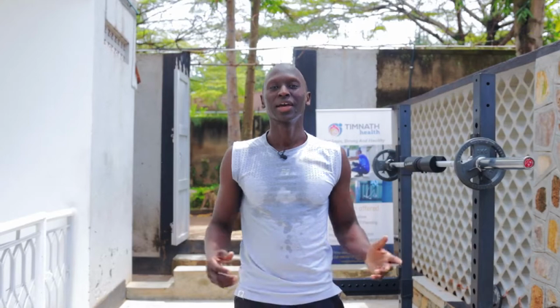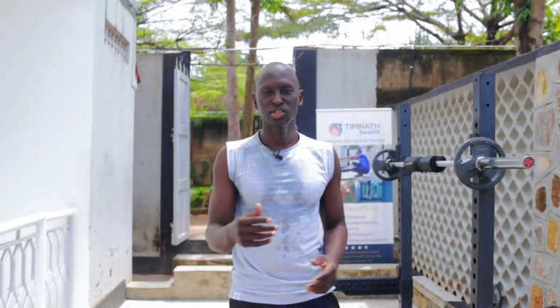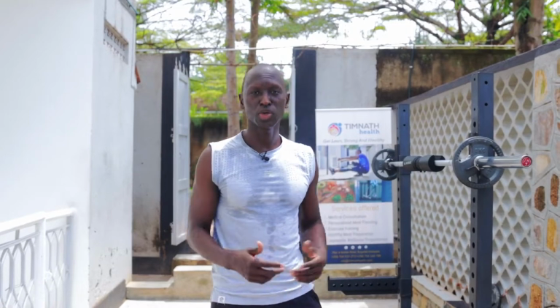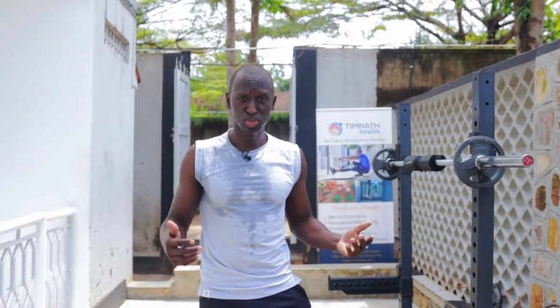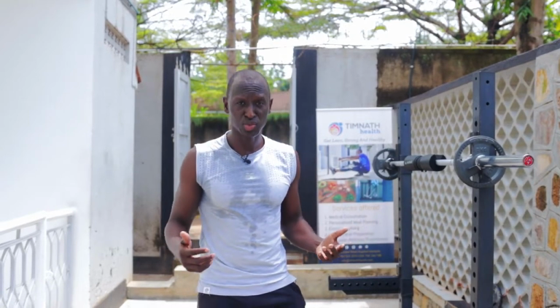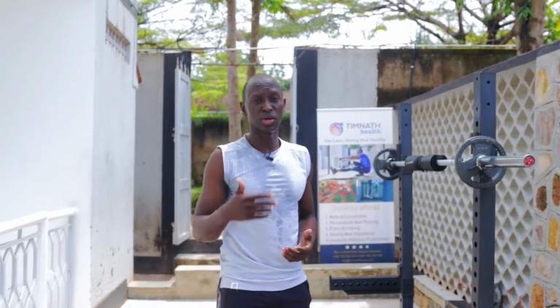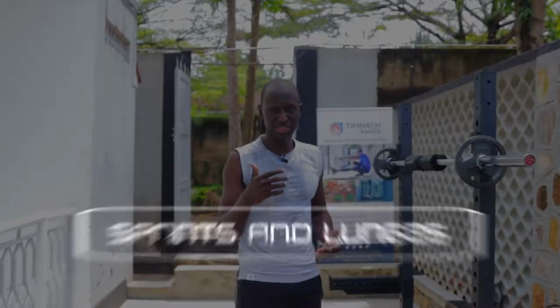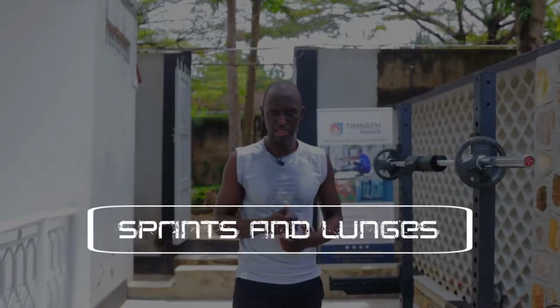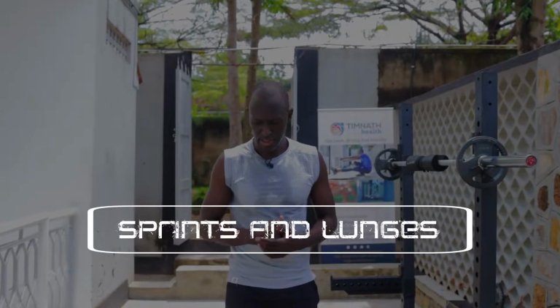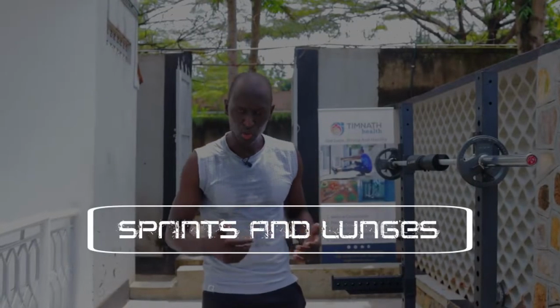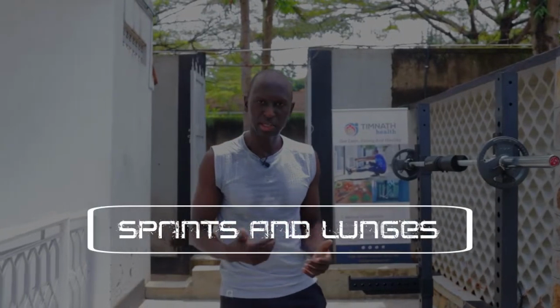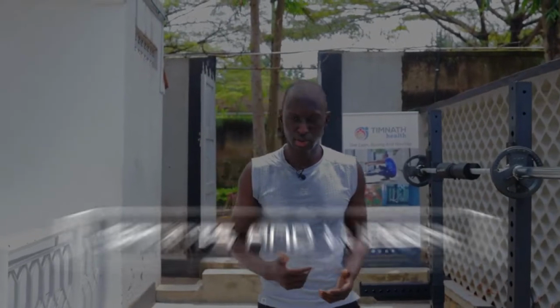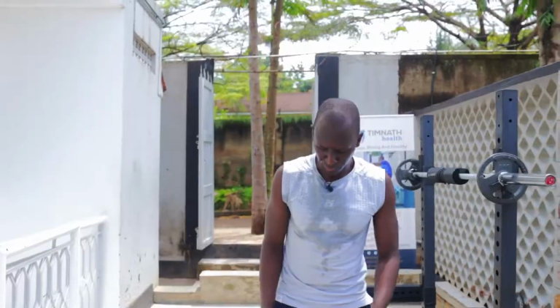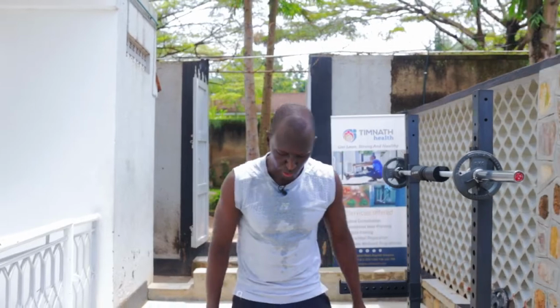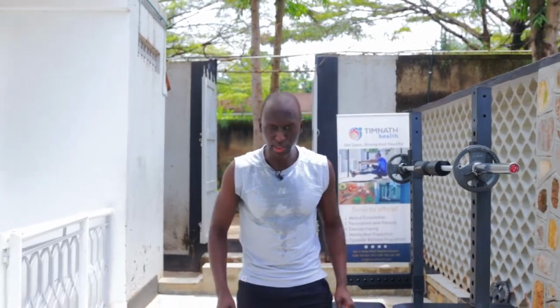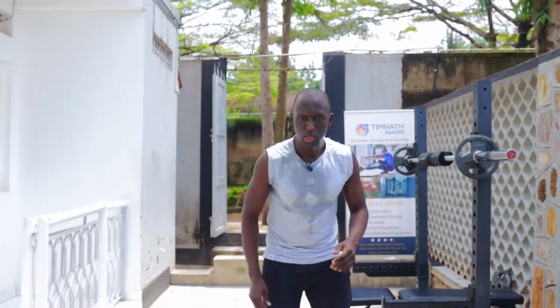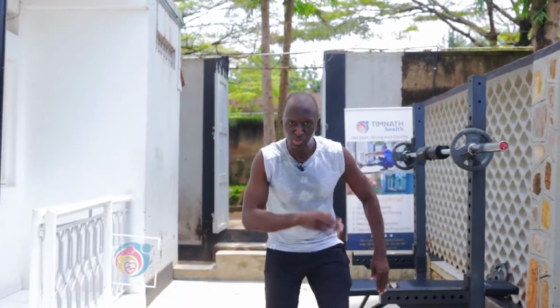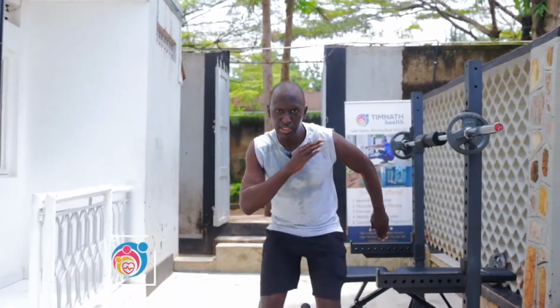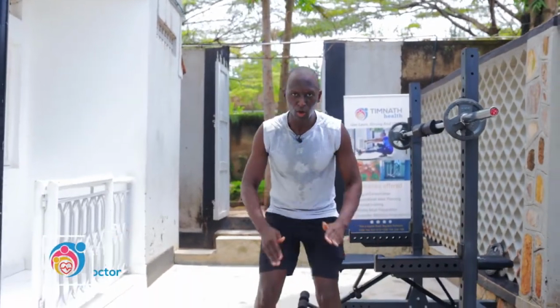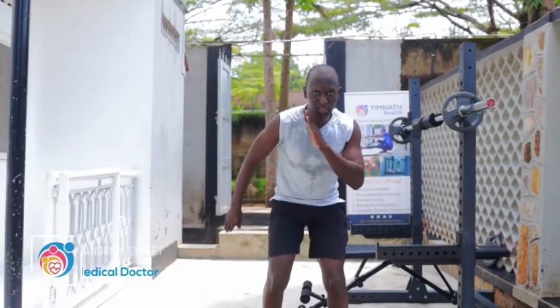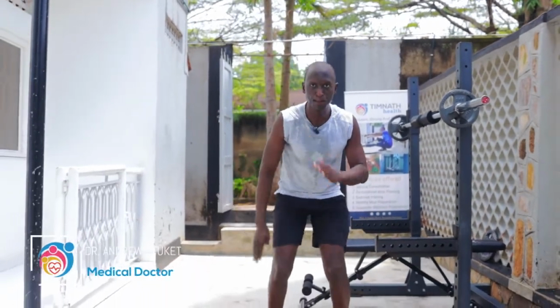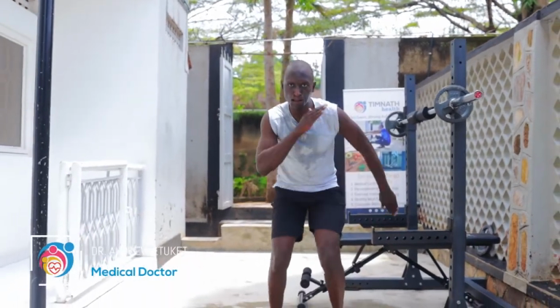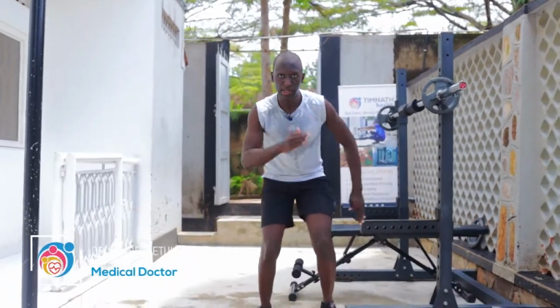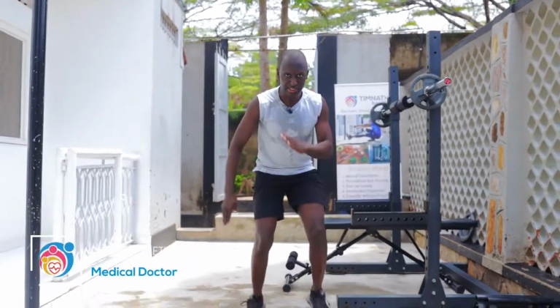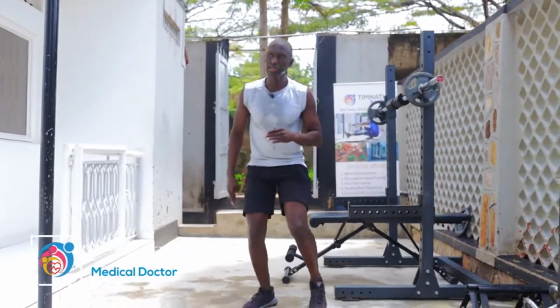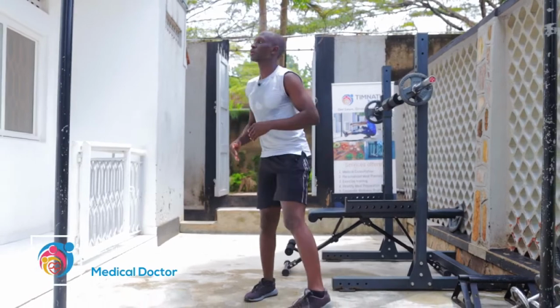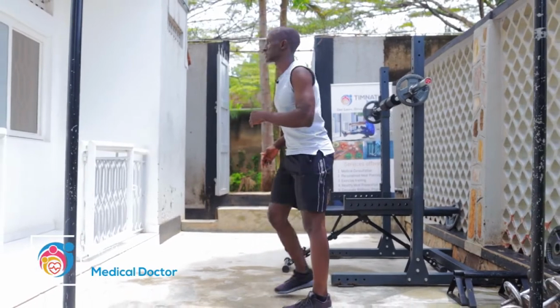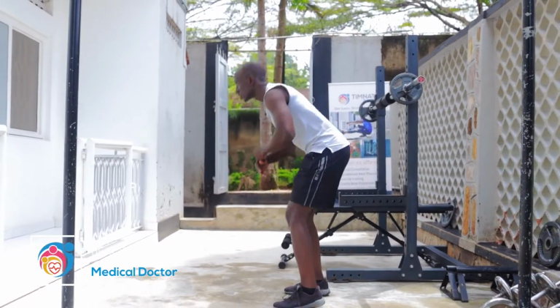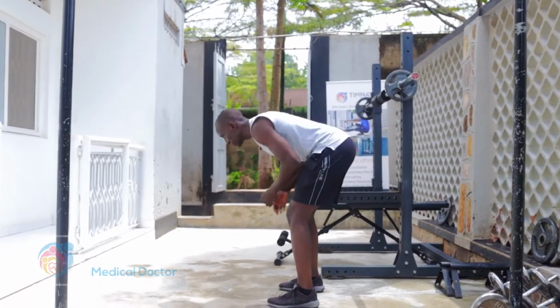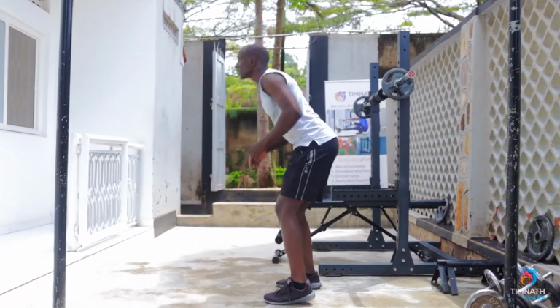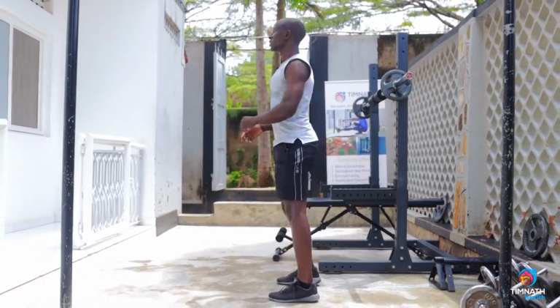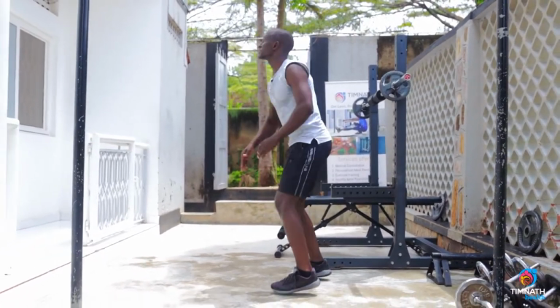Hey guys, in this video I'm going to show us how to do sprints and lunges, so we're getting a cardio in. What we do is we sprint on the spot. Keep our core tight, don't bend forward, keep tight.